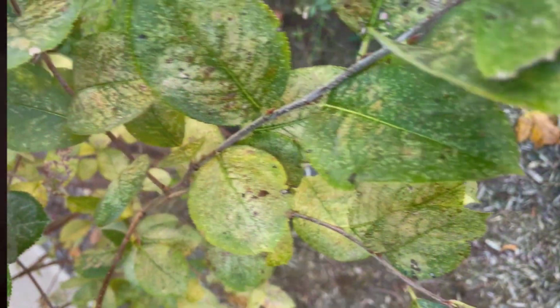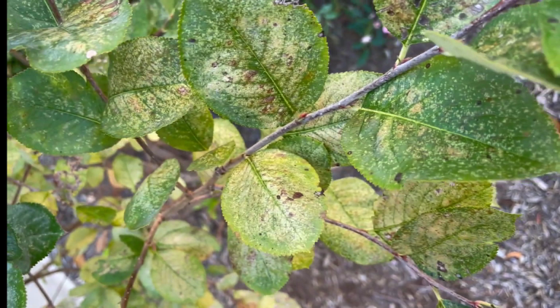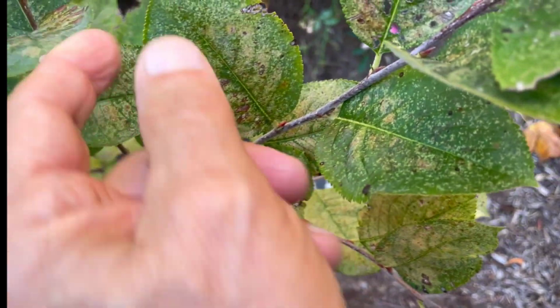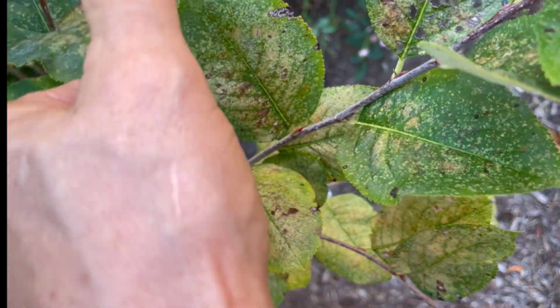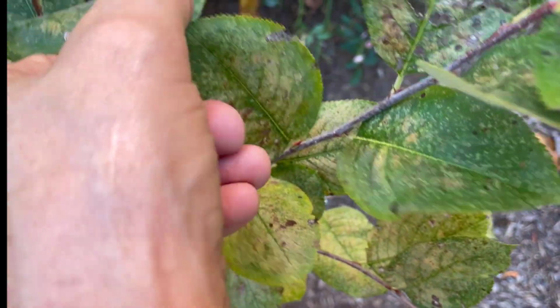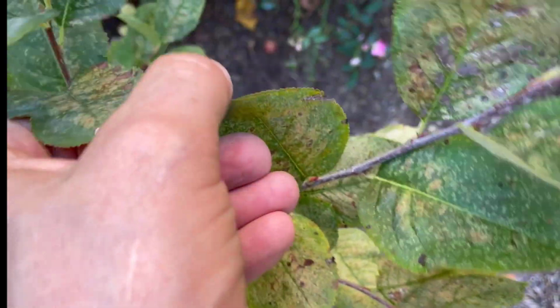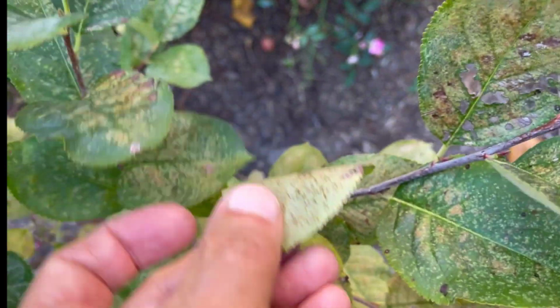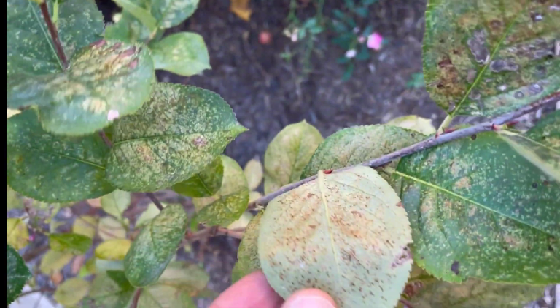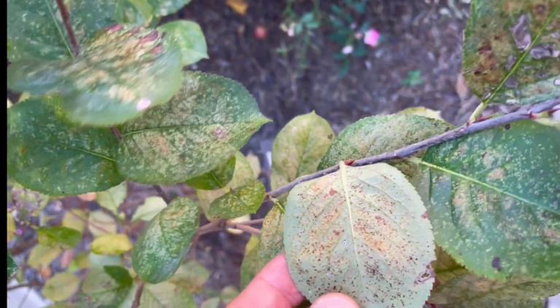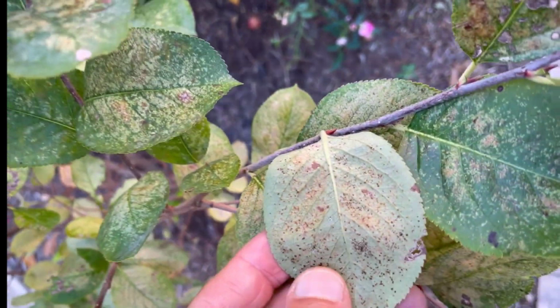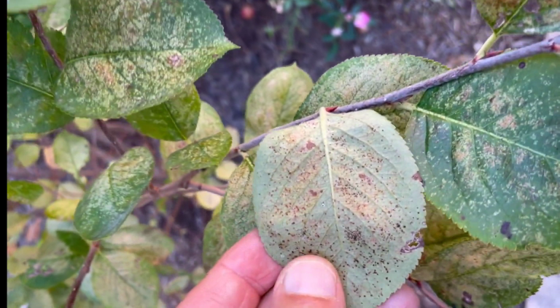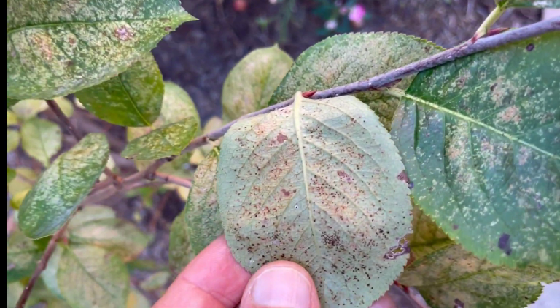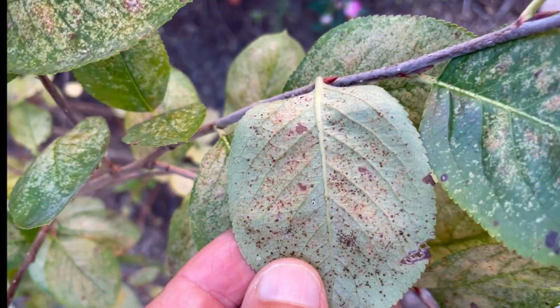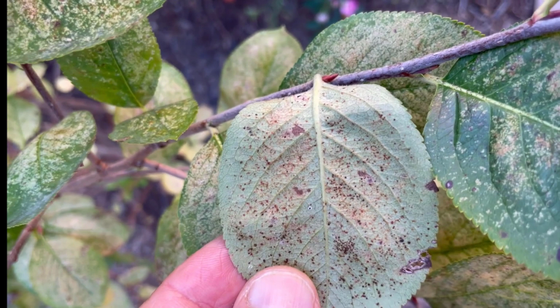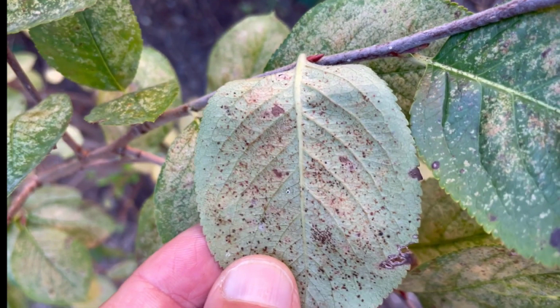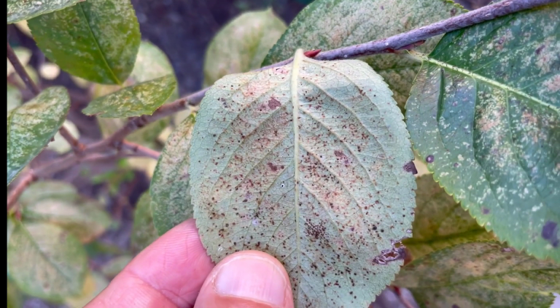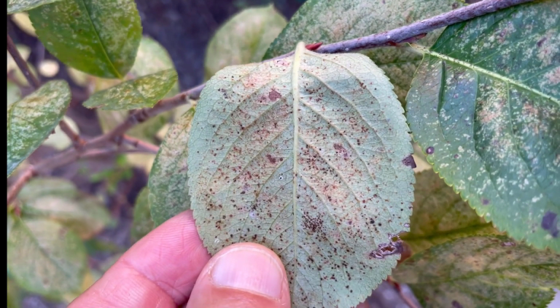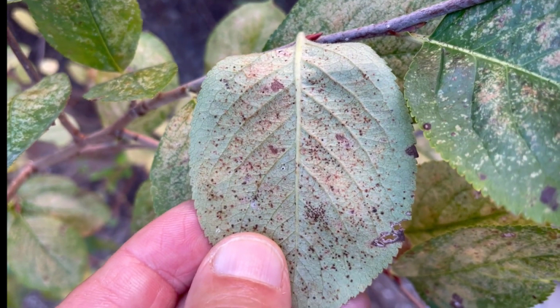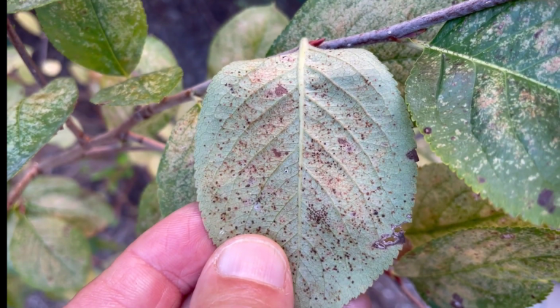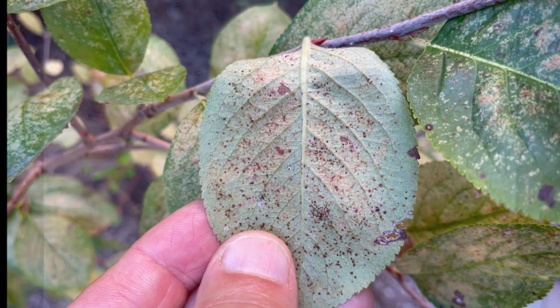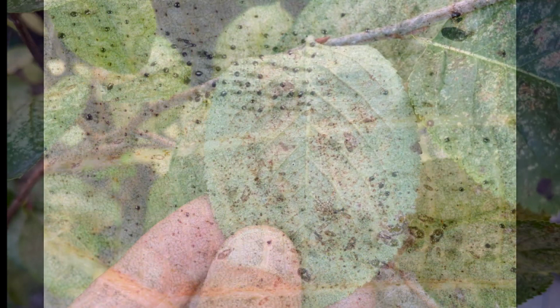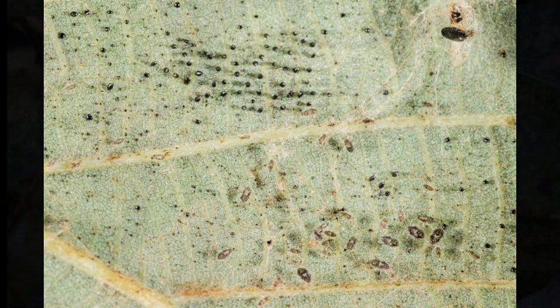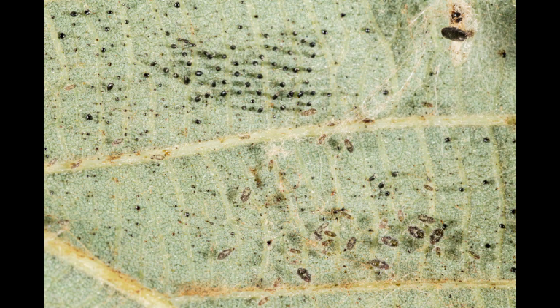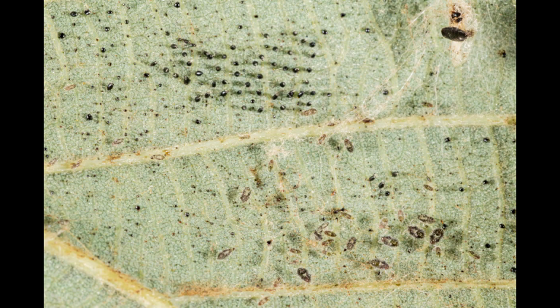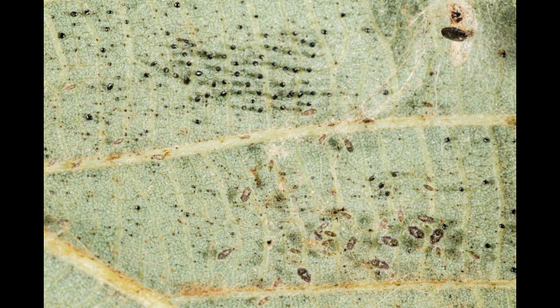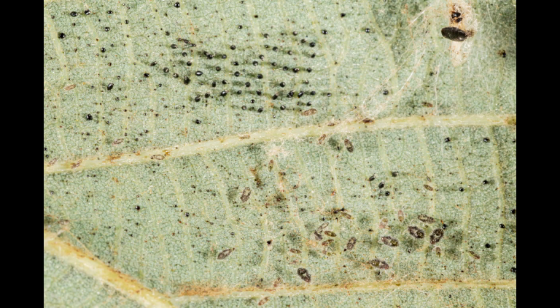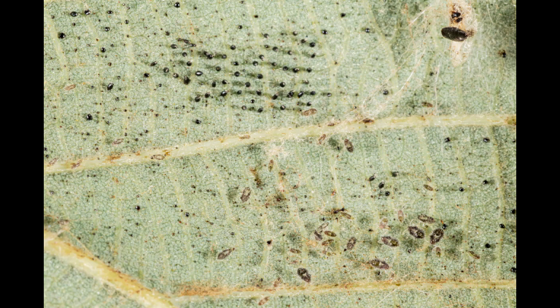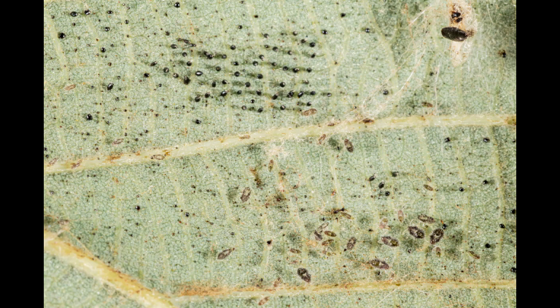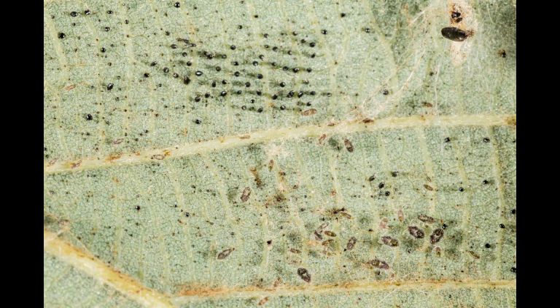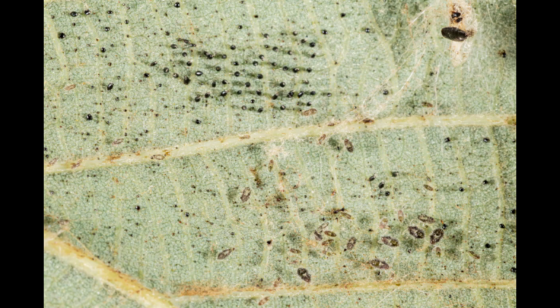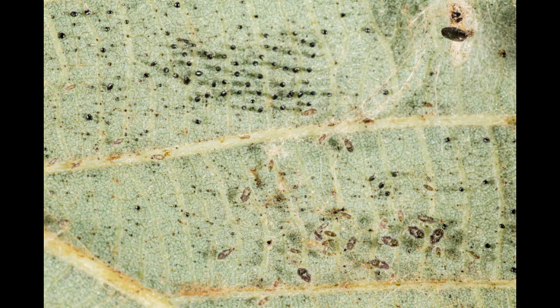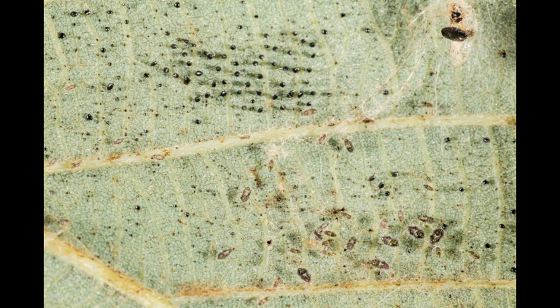You can confirm your lace bug diagnosis by turning over leaves and looking for black fecal spots, eggs, as well as live lace bugs or the remains of old skins.